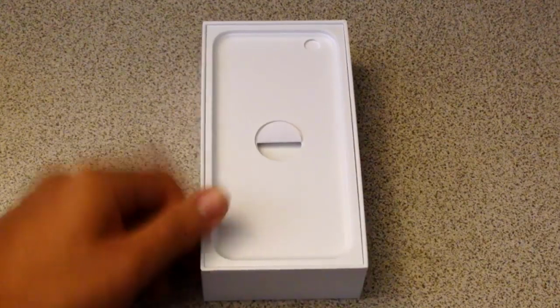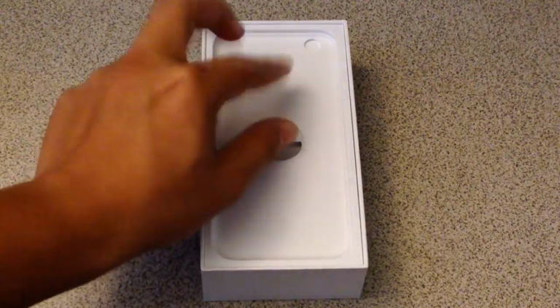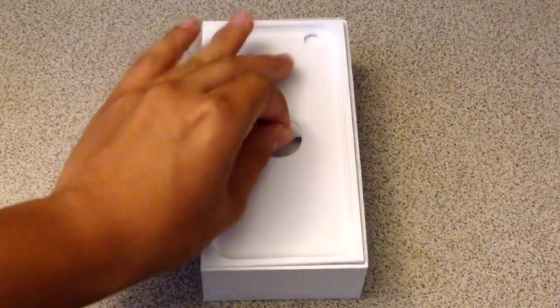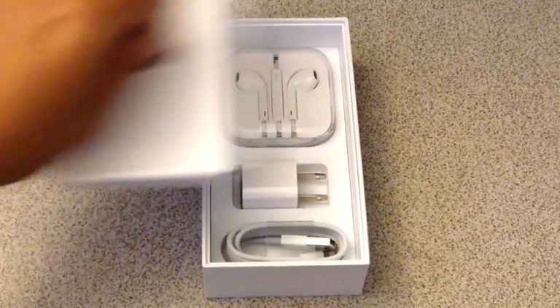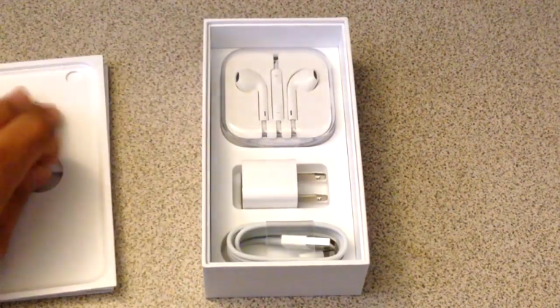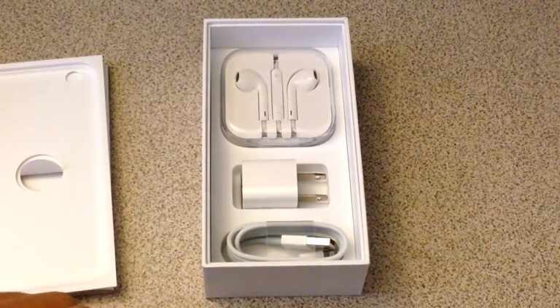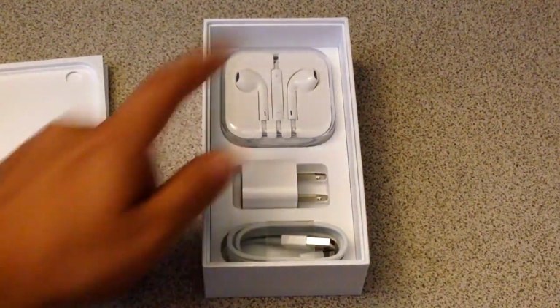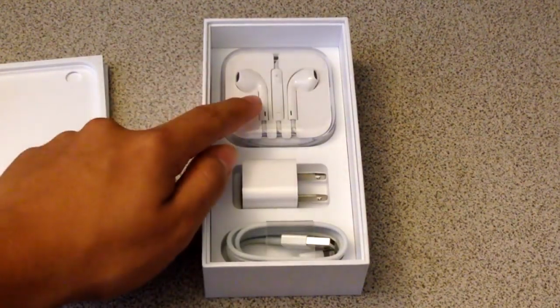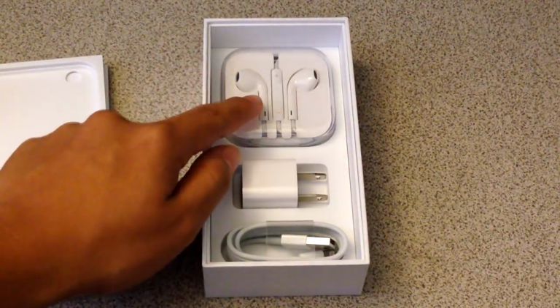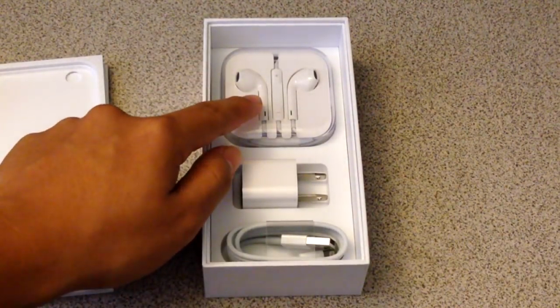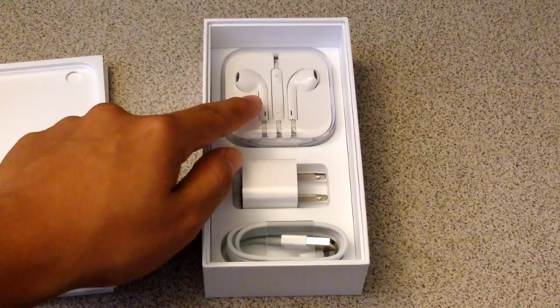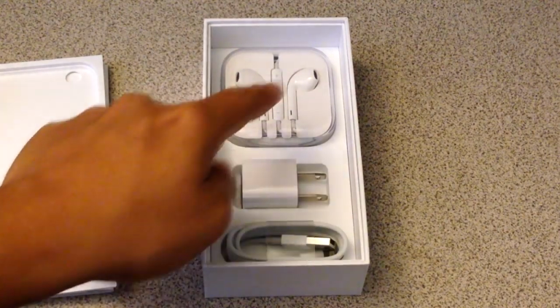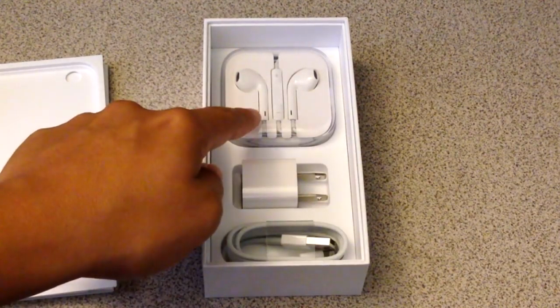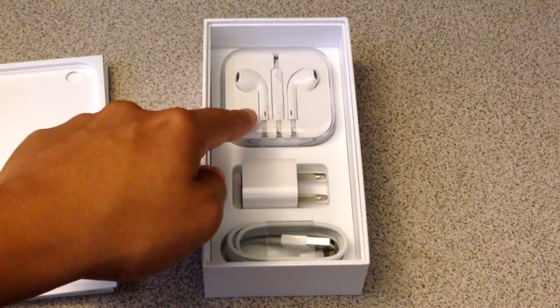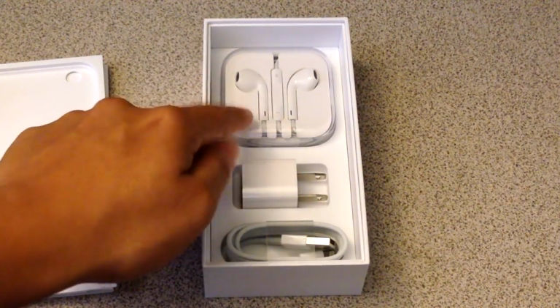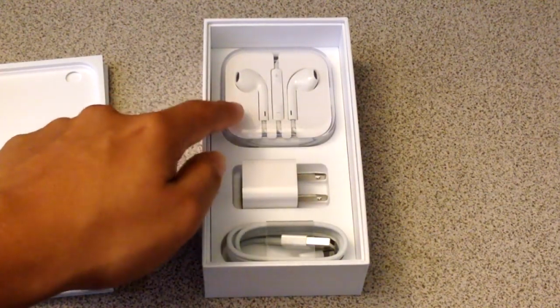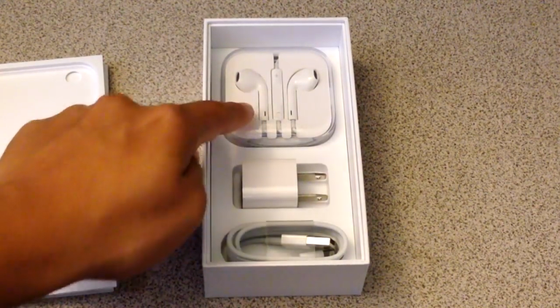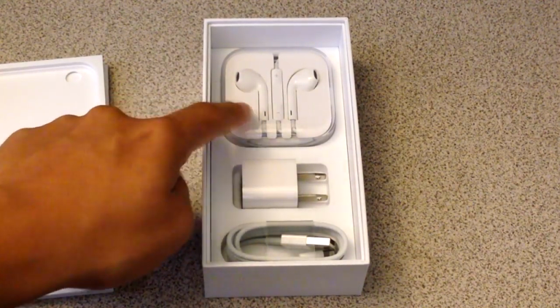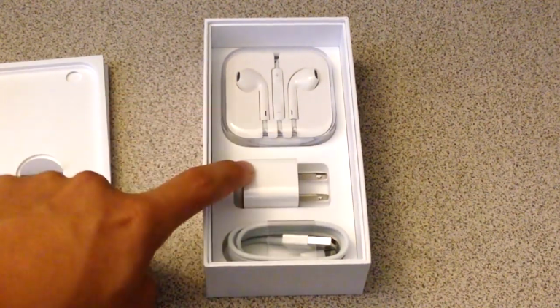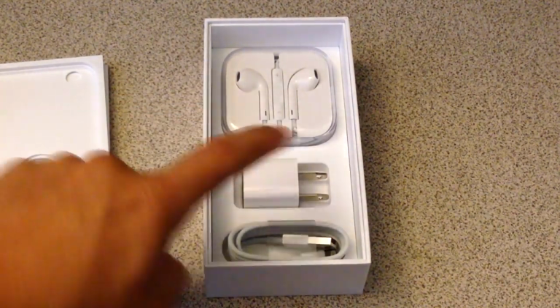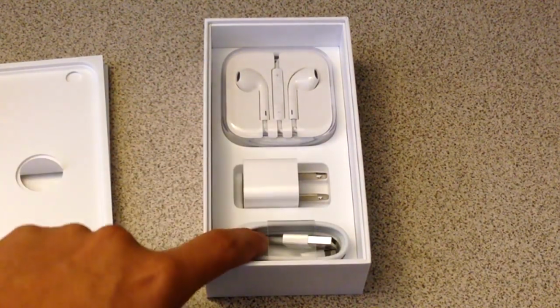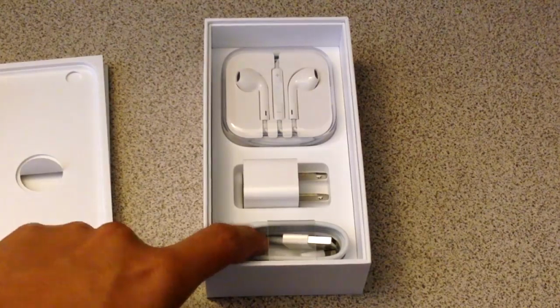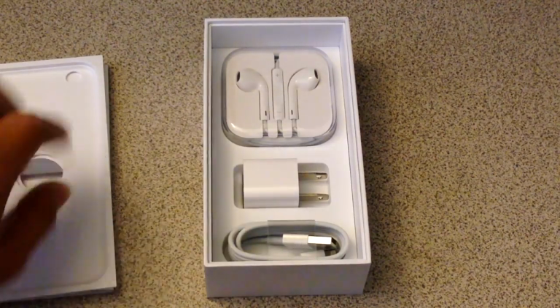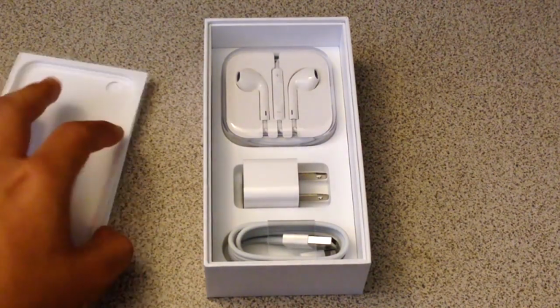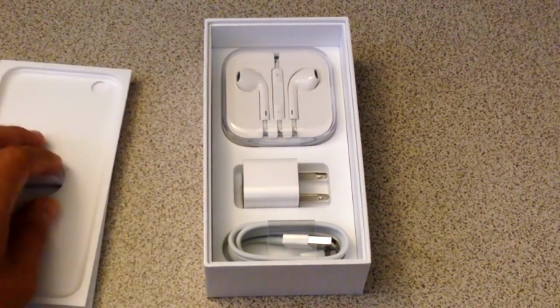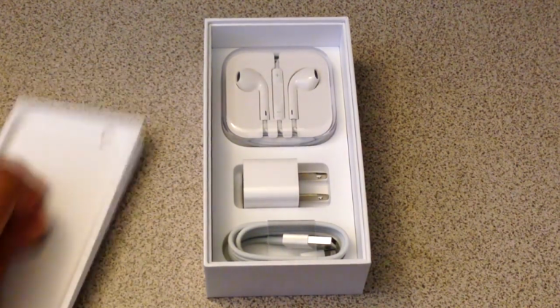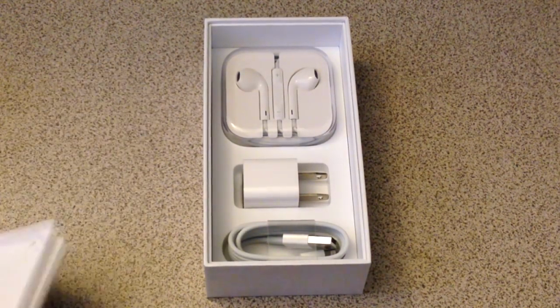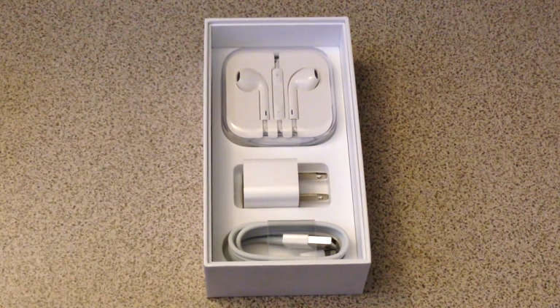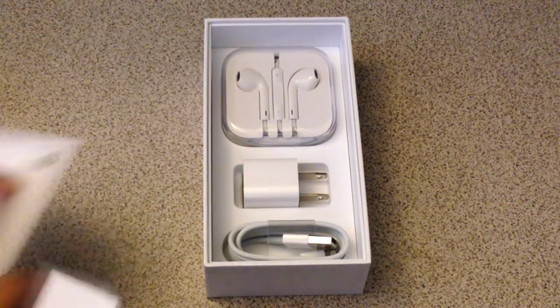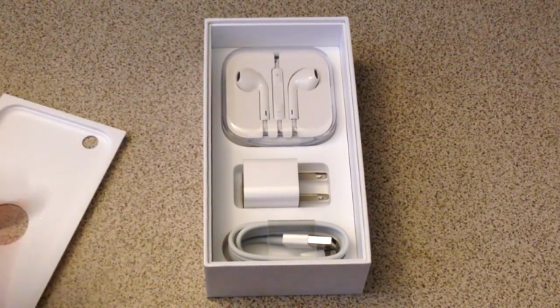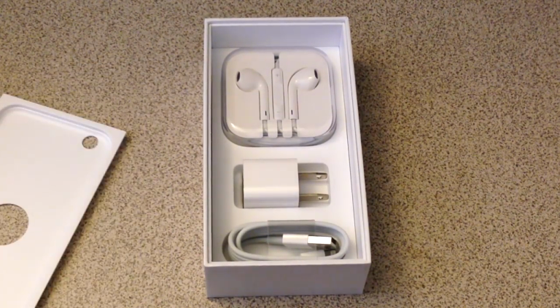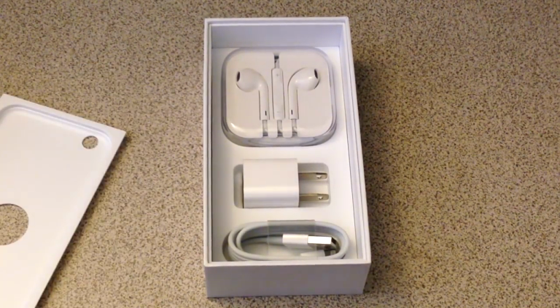And then inside we have the usual stuff — the Apple EarPods, the charger, and the lightning cable. And that's pretty much it. There's nothing new pretty much under the box, or under the phone.